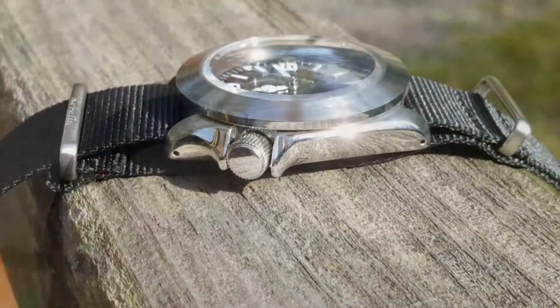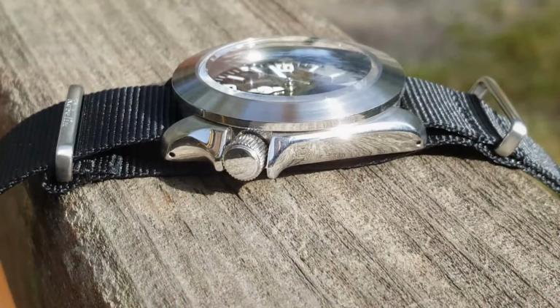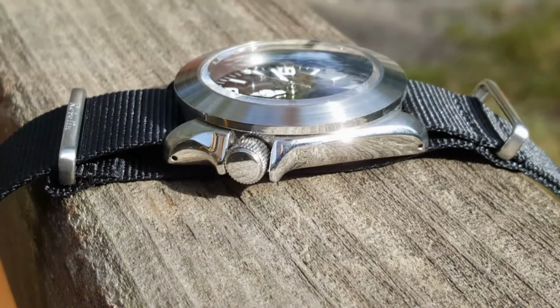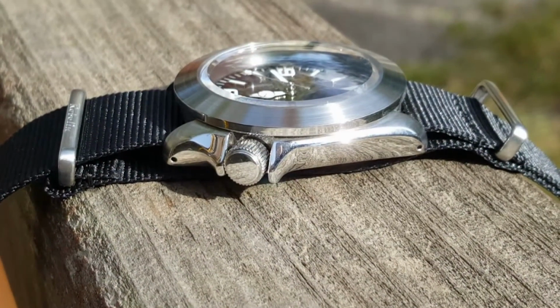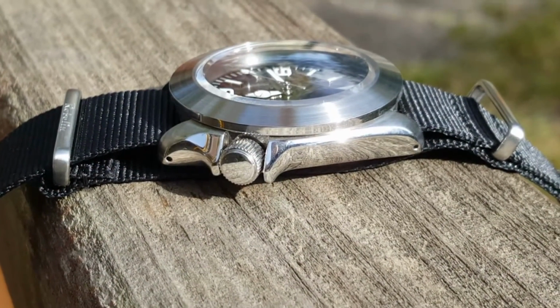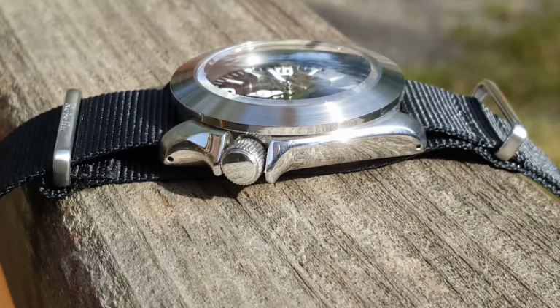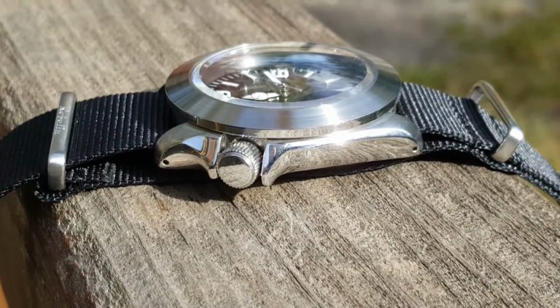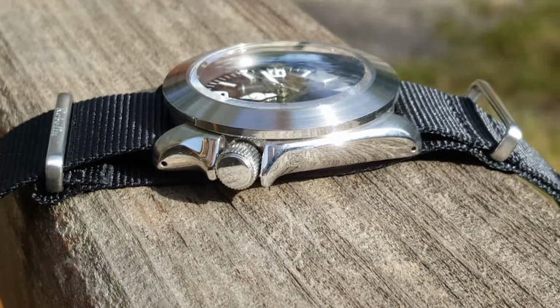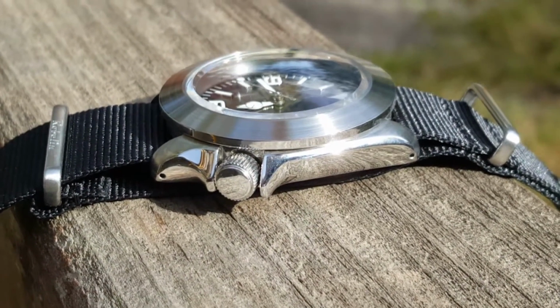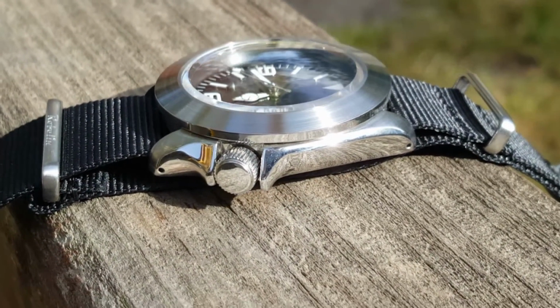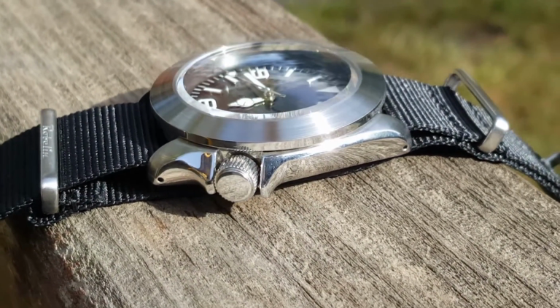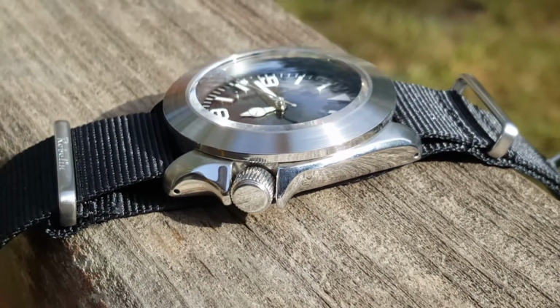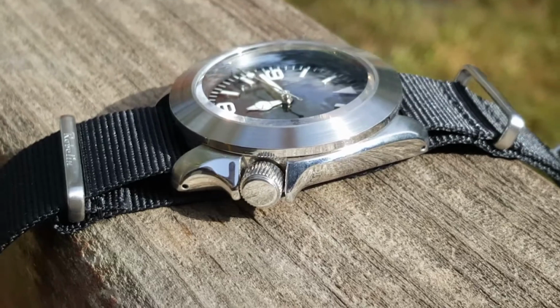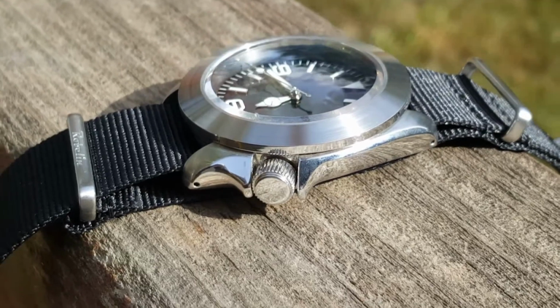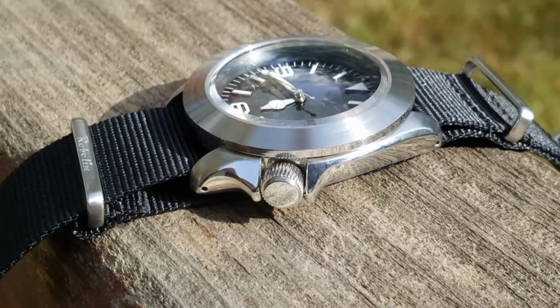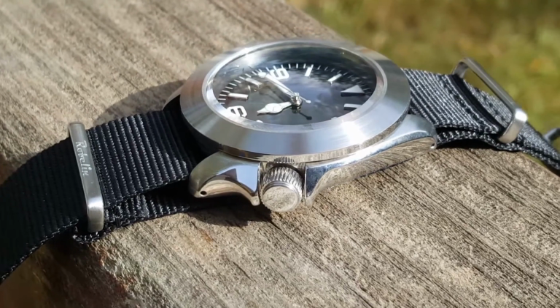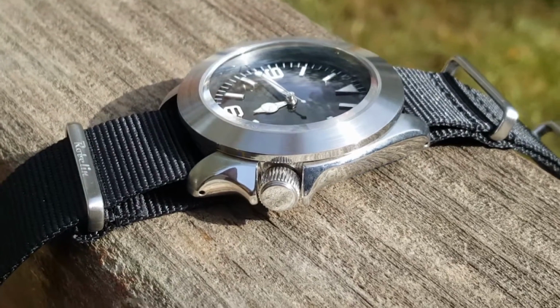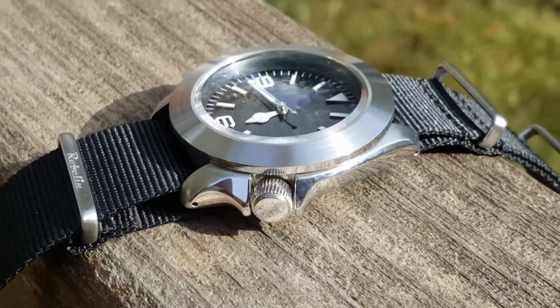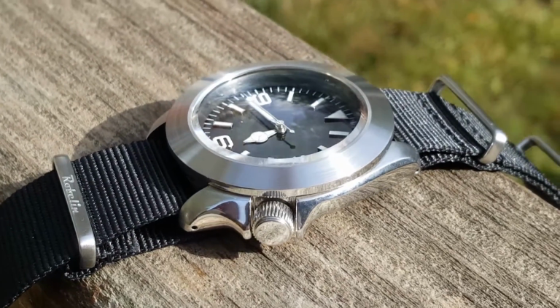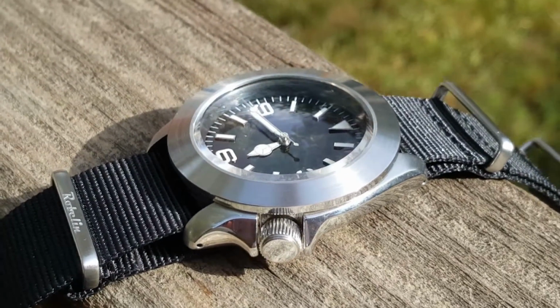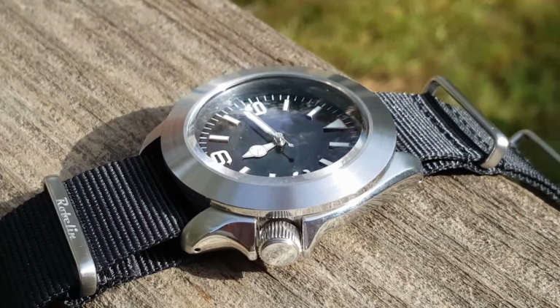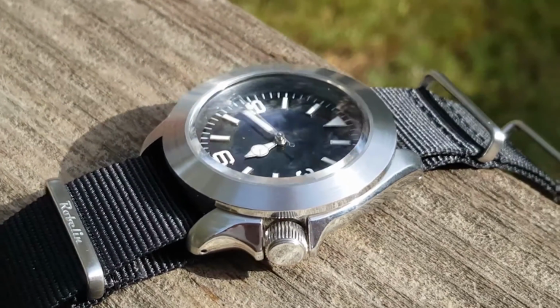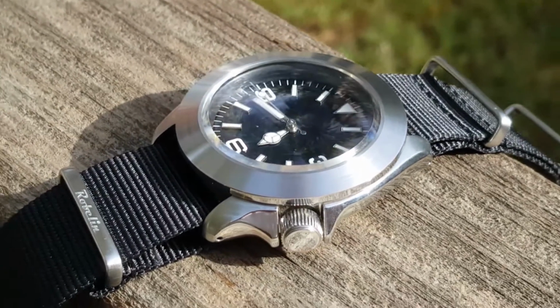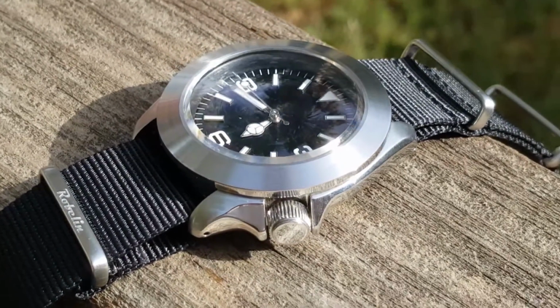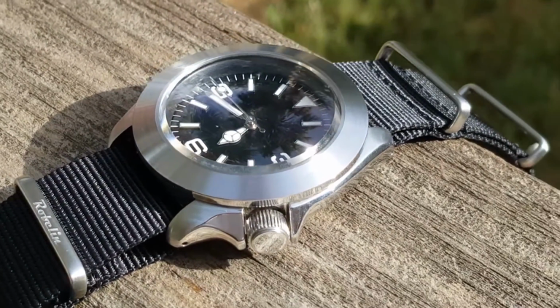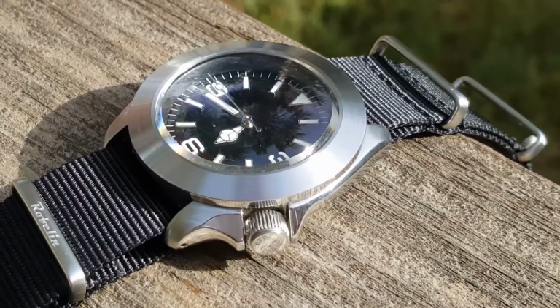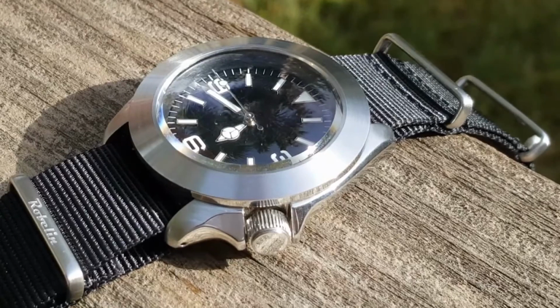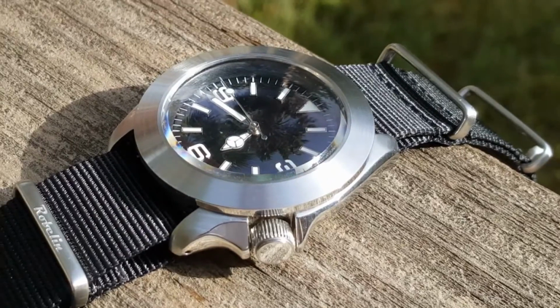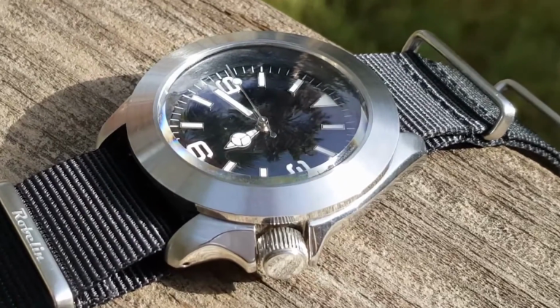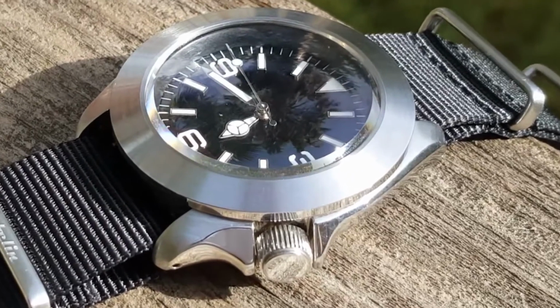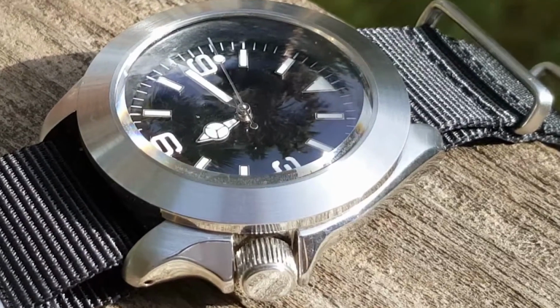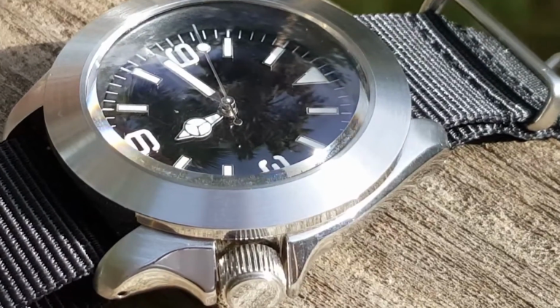You can see it's on a NATO strap that Alex was kind enough to include with the watch. I had intended to change it out; however, I like it. It's comfortable and it fits the style of the watch perfectly.